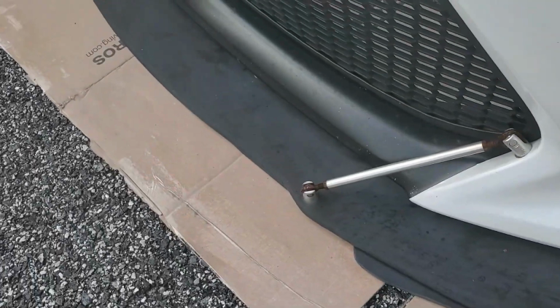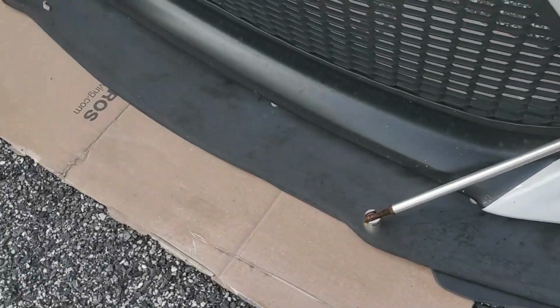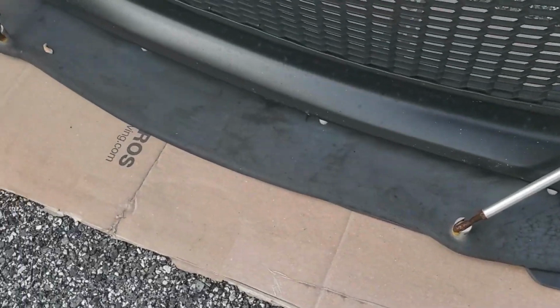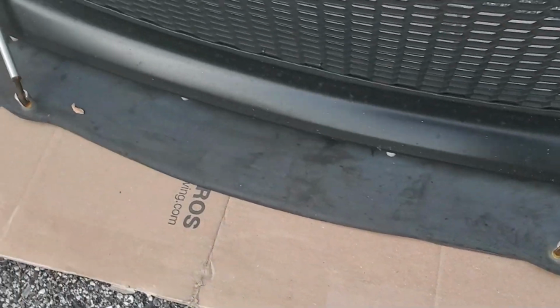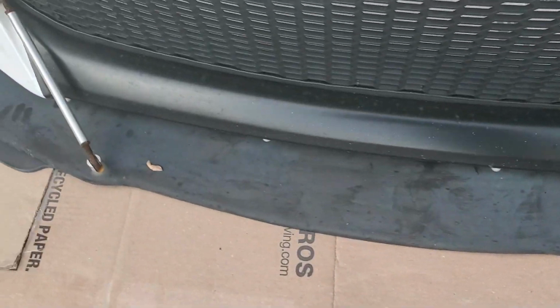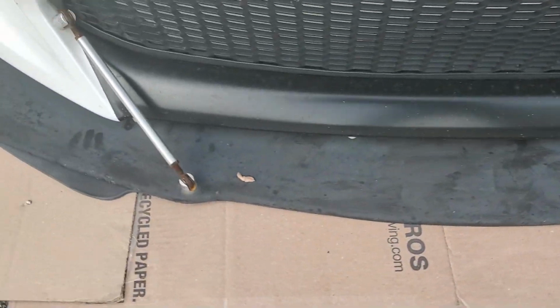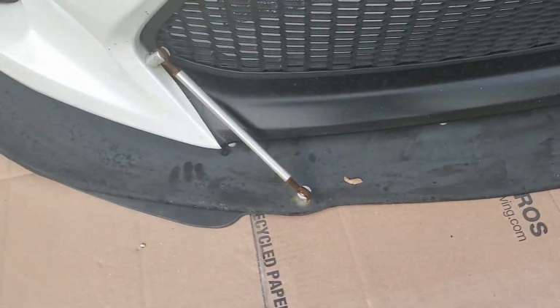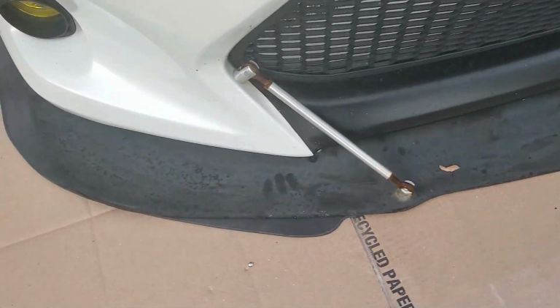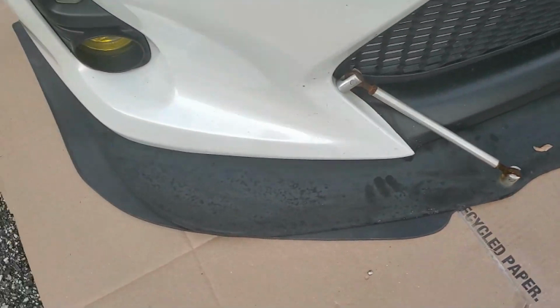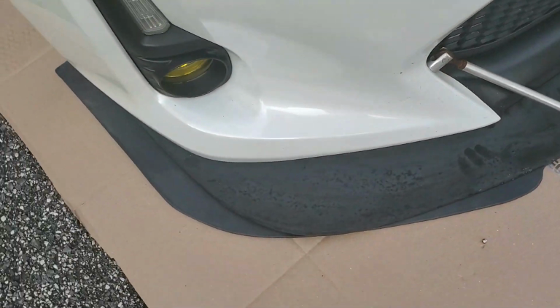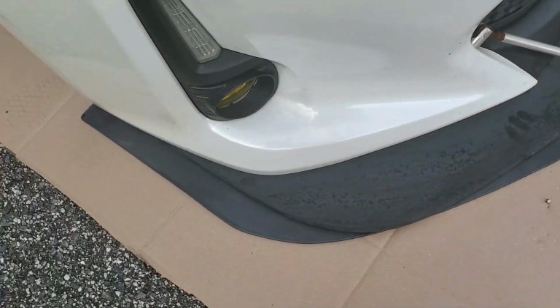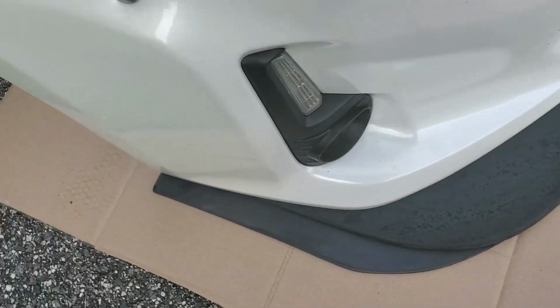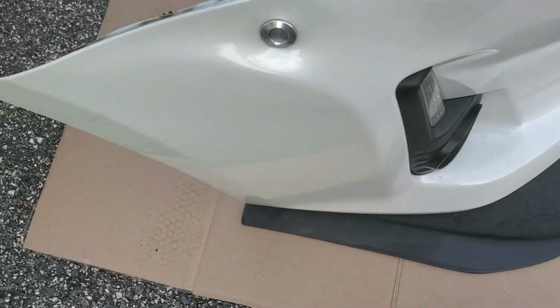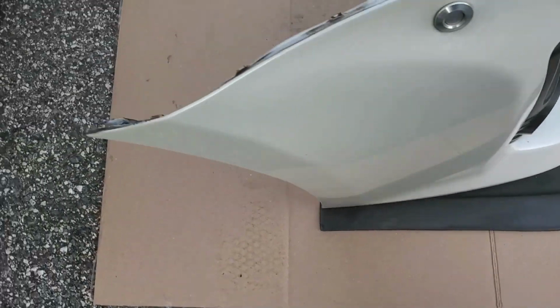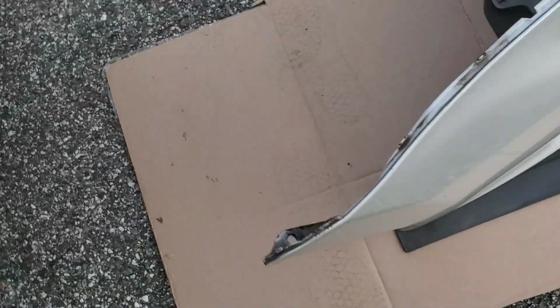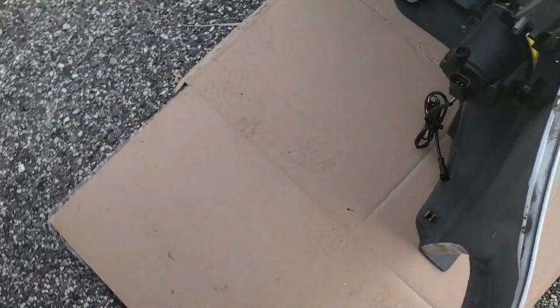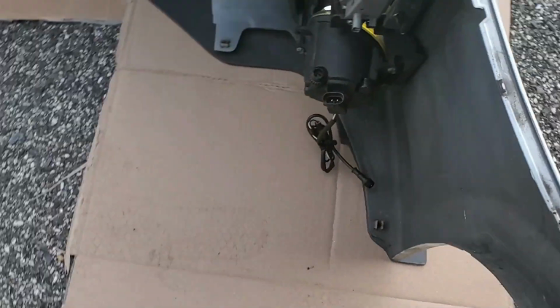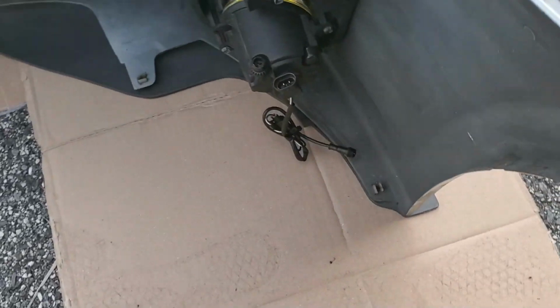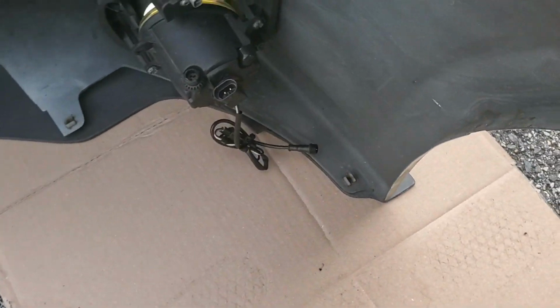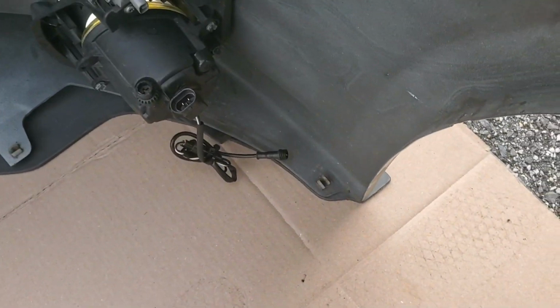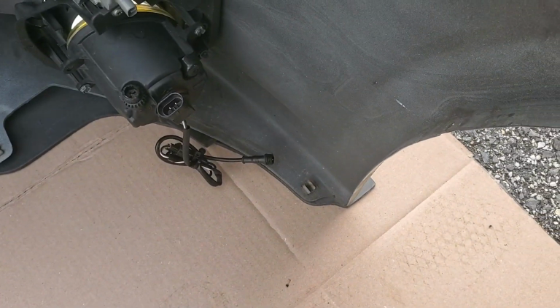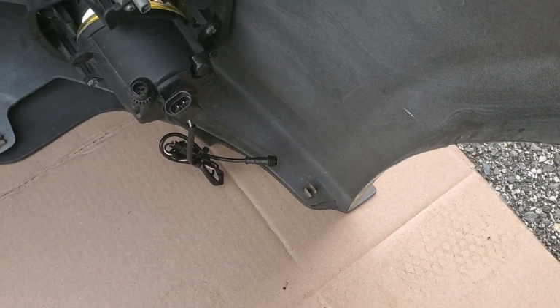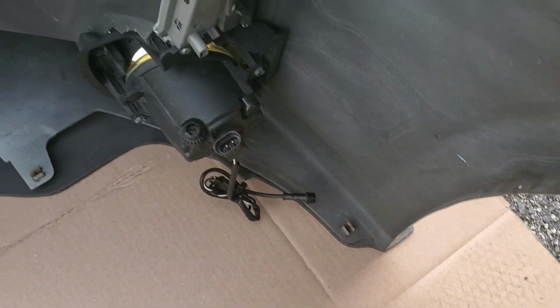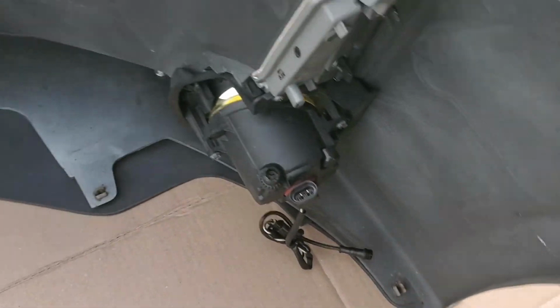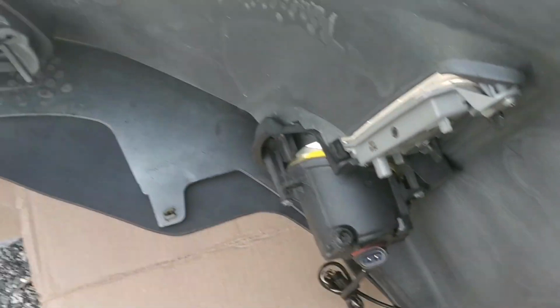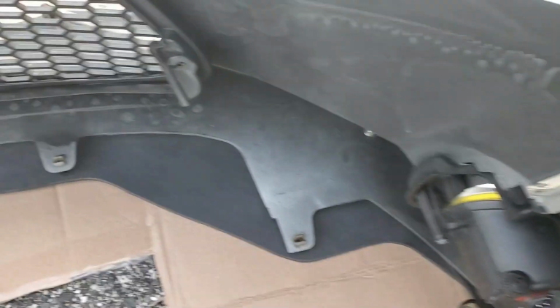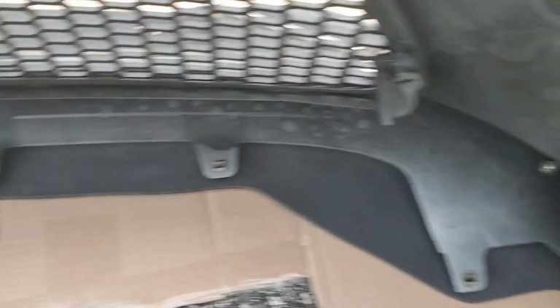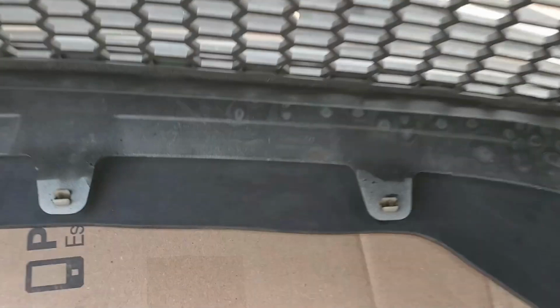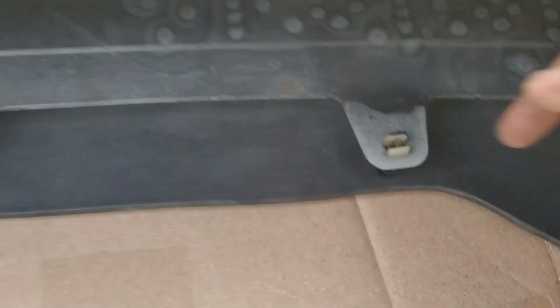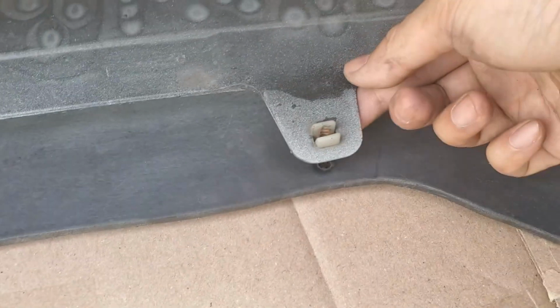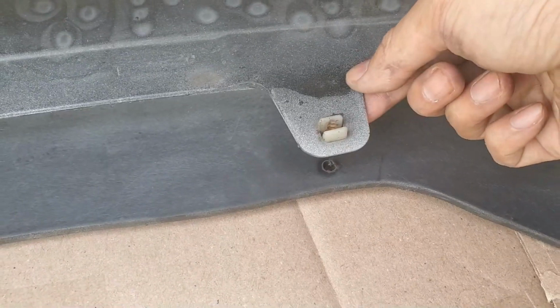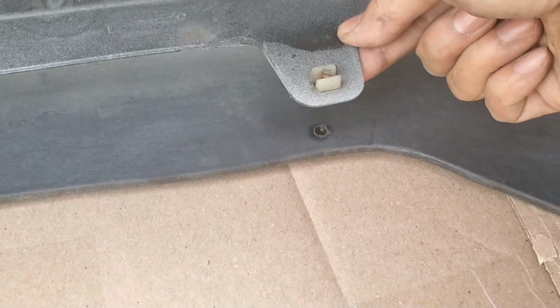The new splitter is definitely wider than what I currently have. It extends forward the same amount, which is 4 inches. You can tell this isn't a universal splitter just by looking at the back, and all these holes appear to line up.